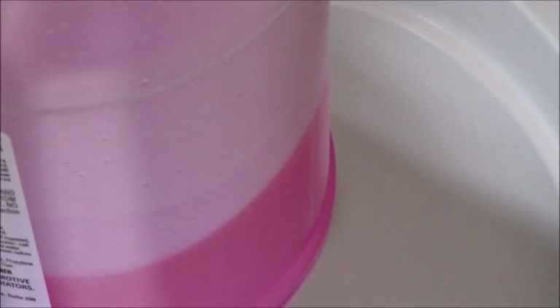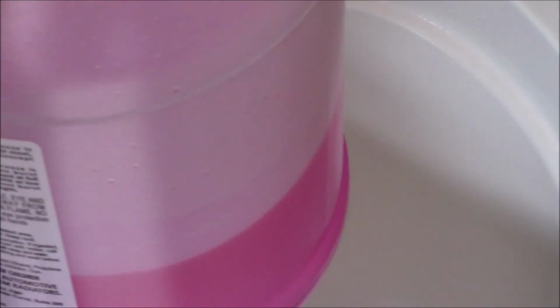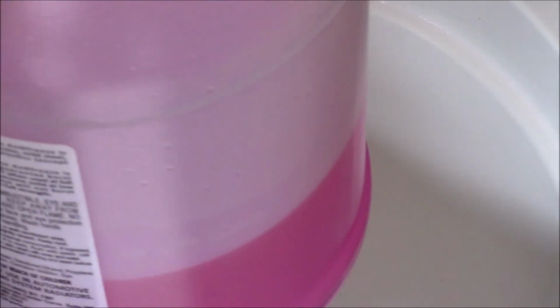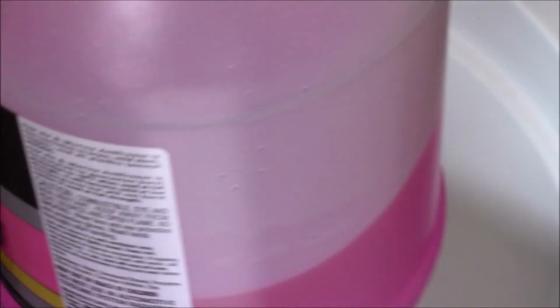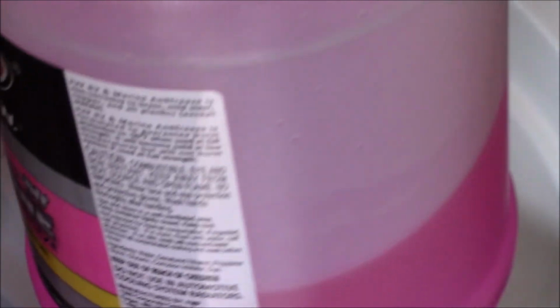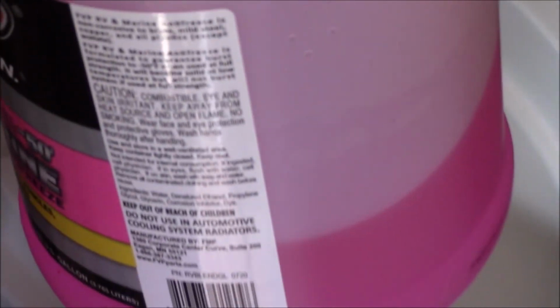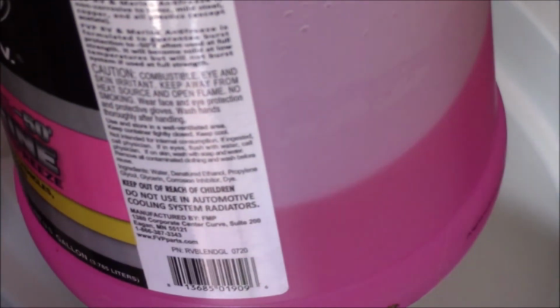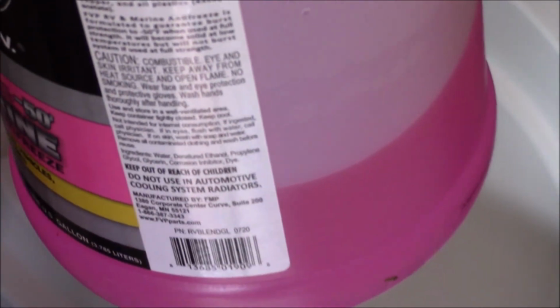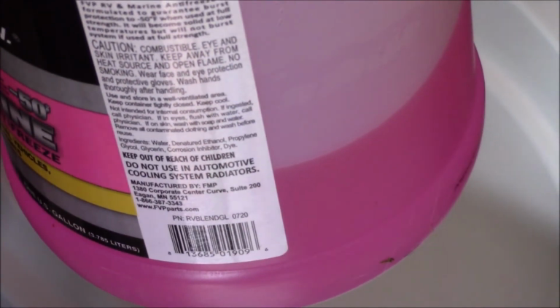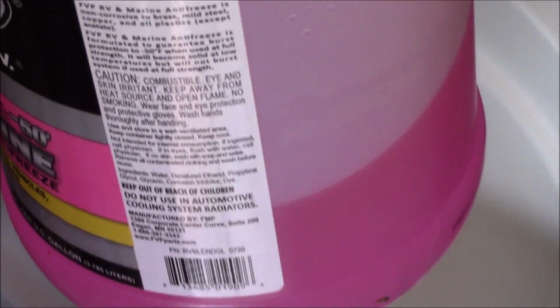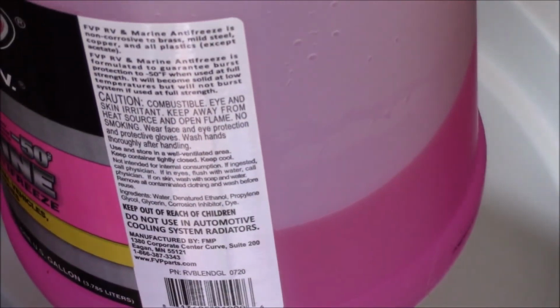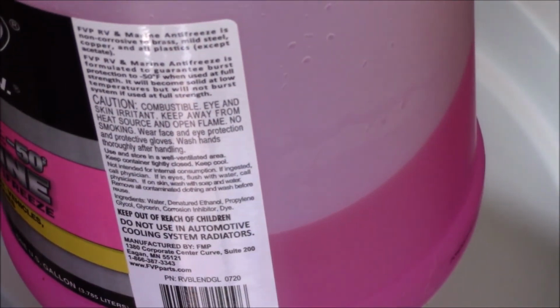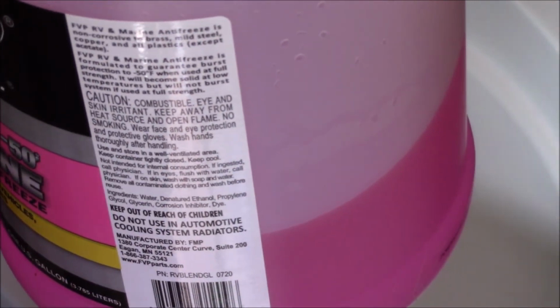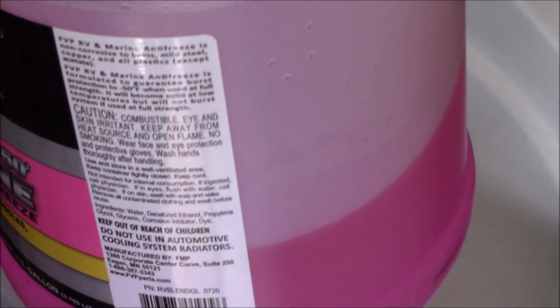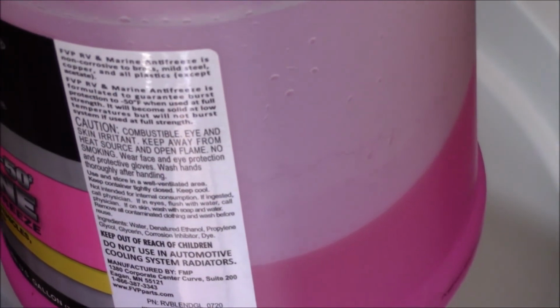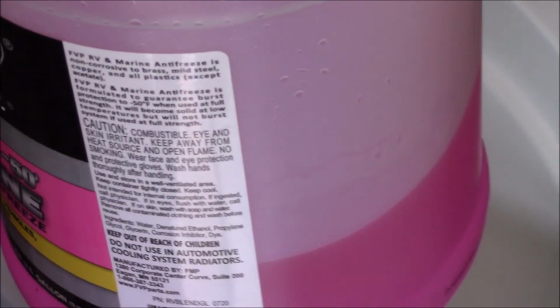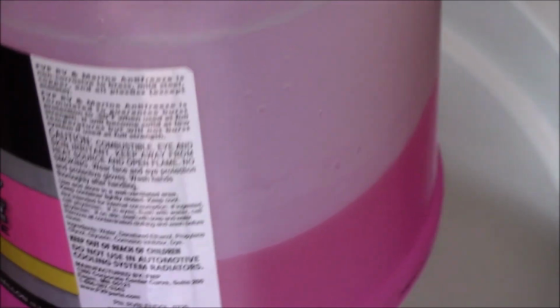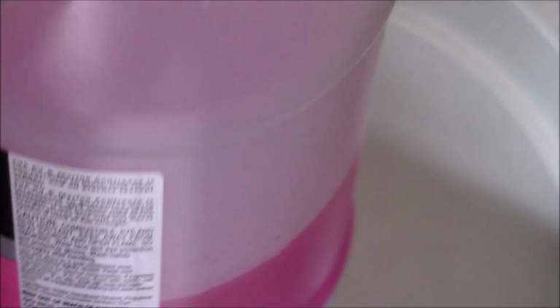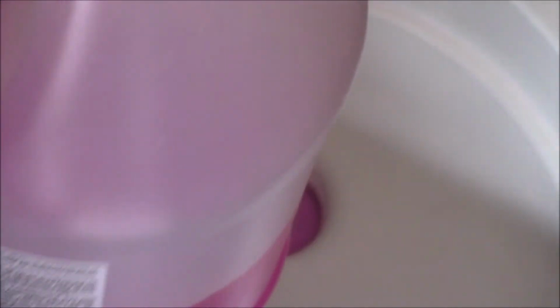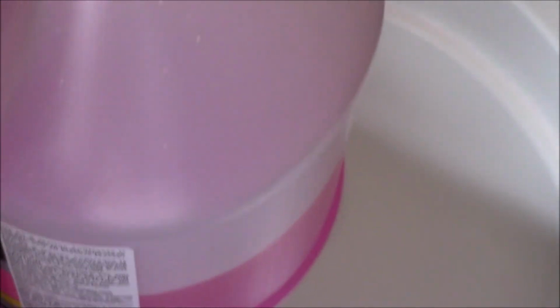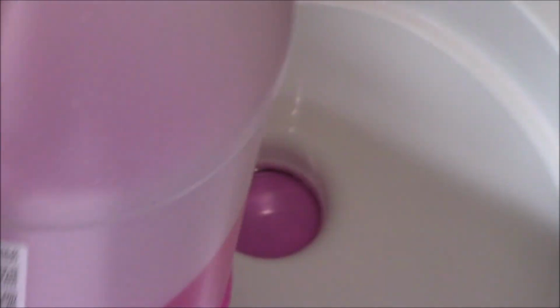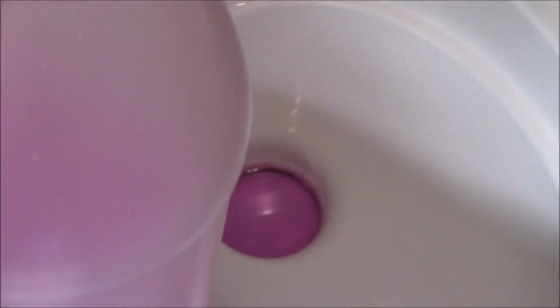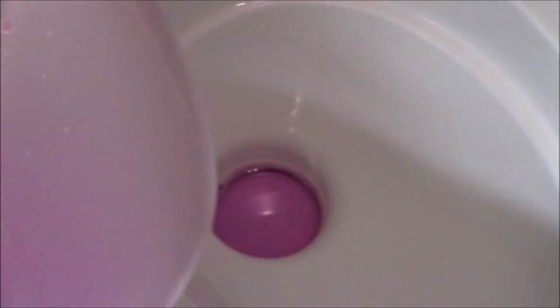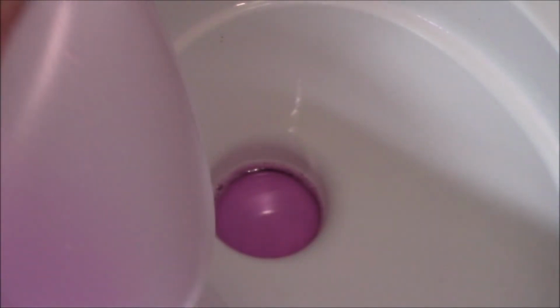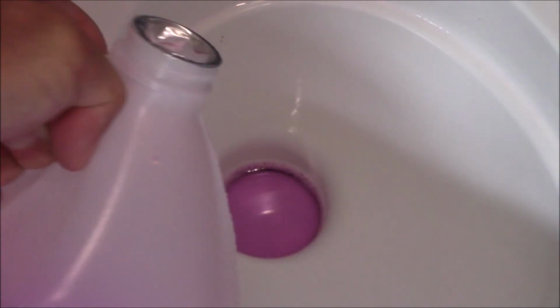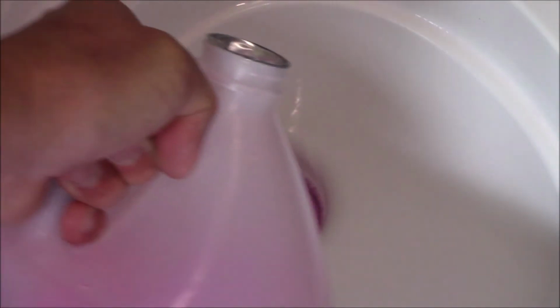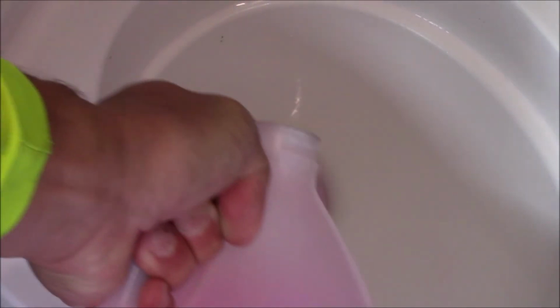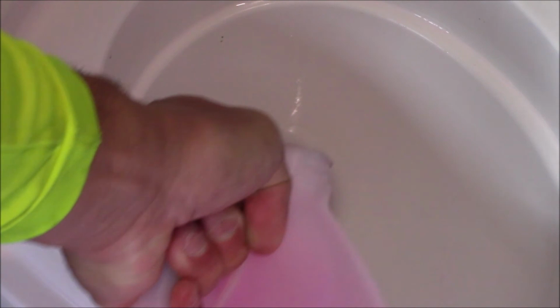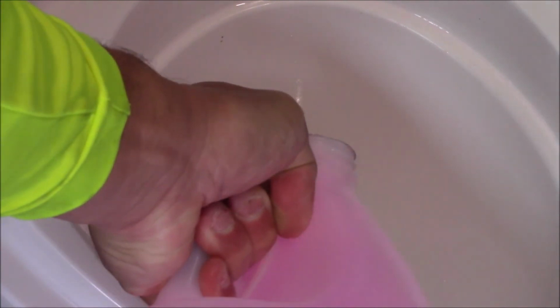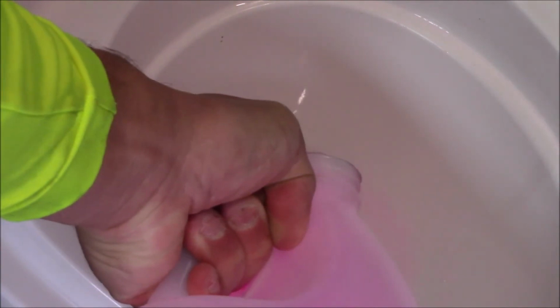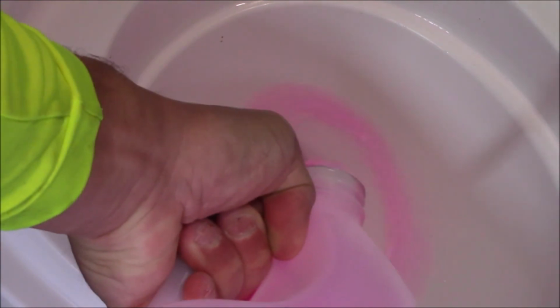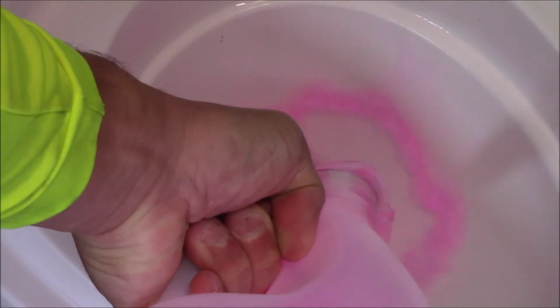The last thing we'll do is use whatever we have left in our bottle — it took about a gallon and a half to do it. We'll just fill up the drains in the toilet with whatever's left over.